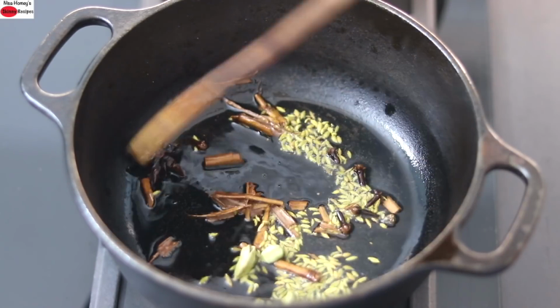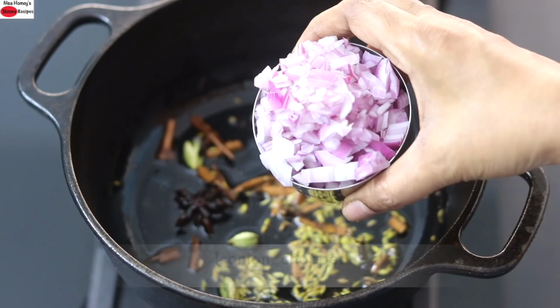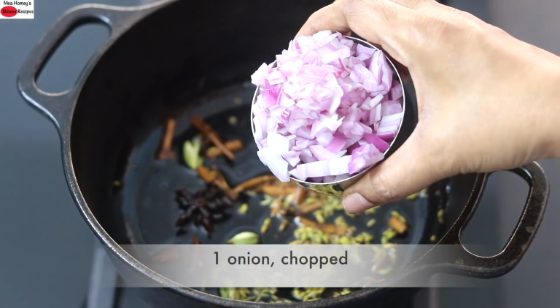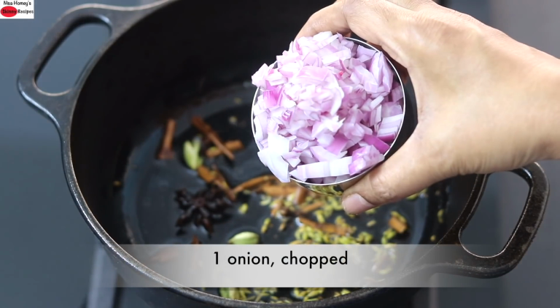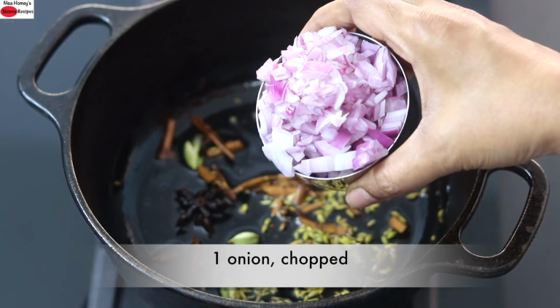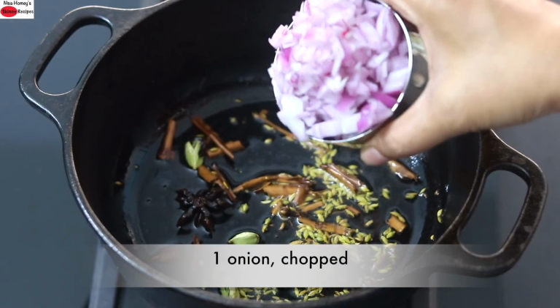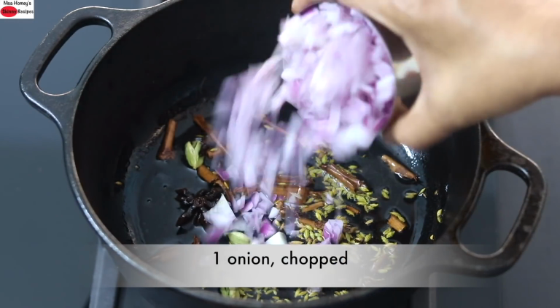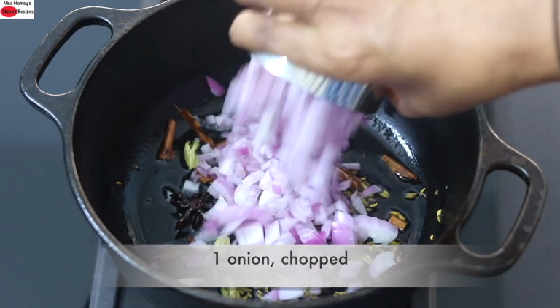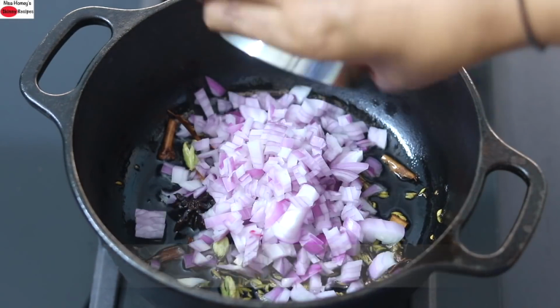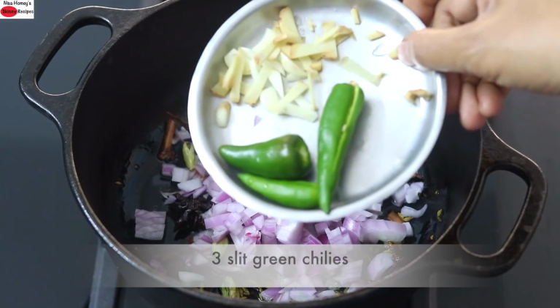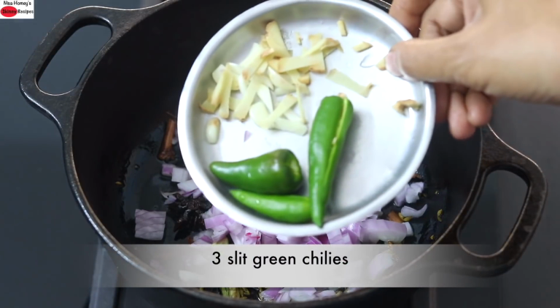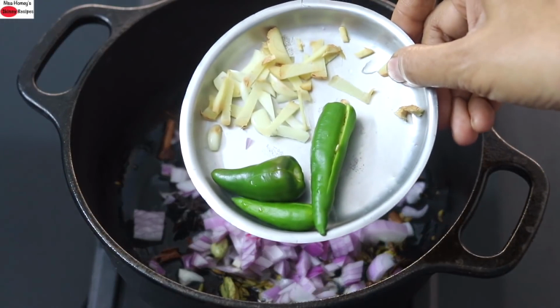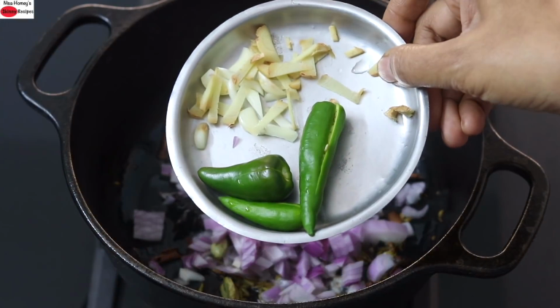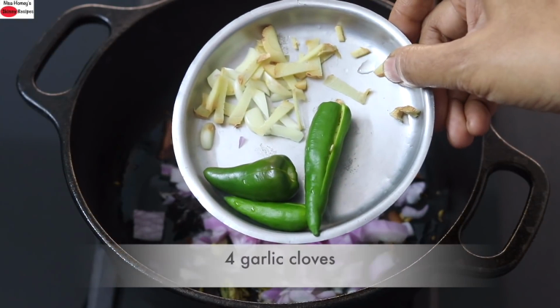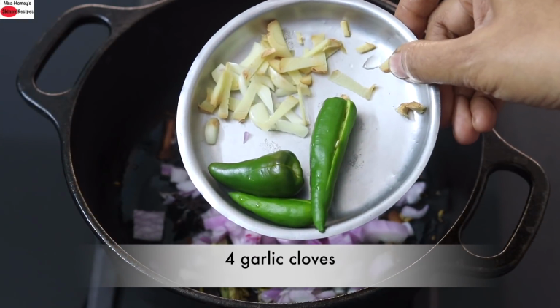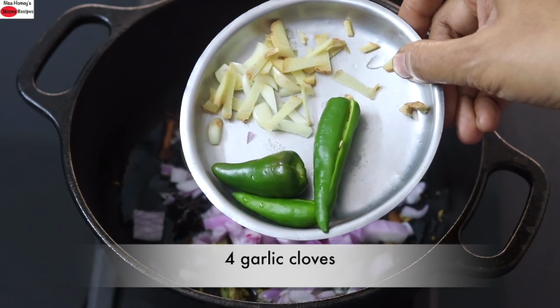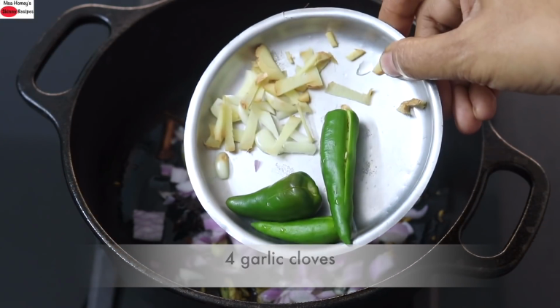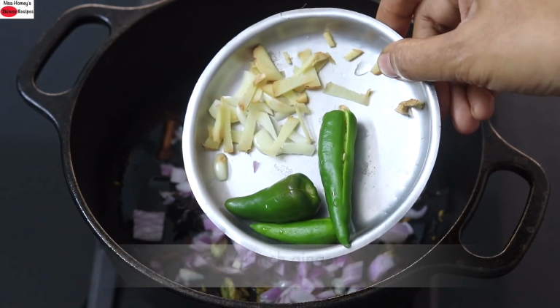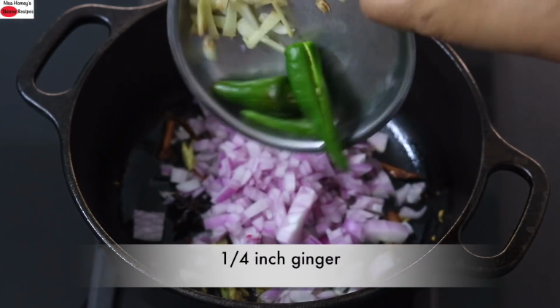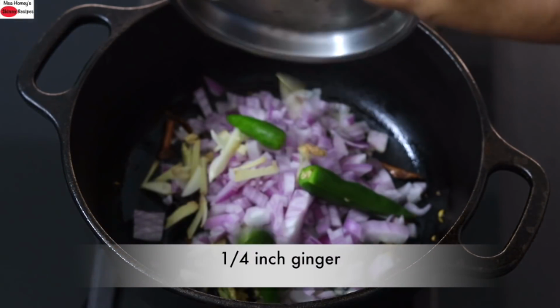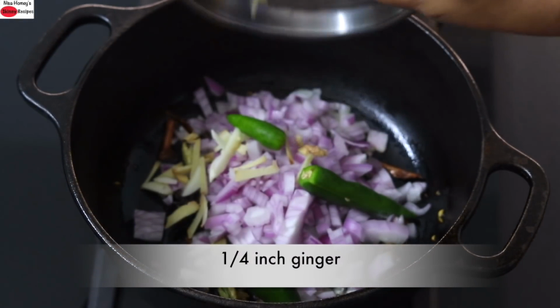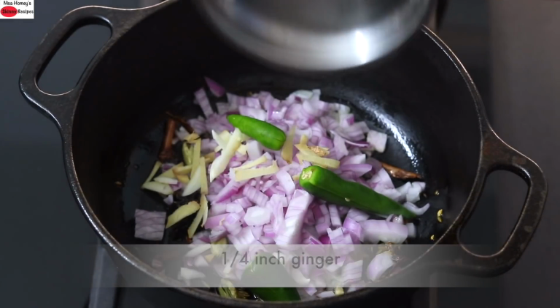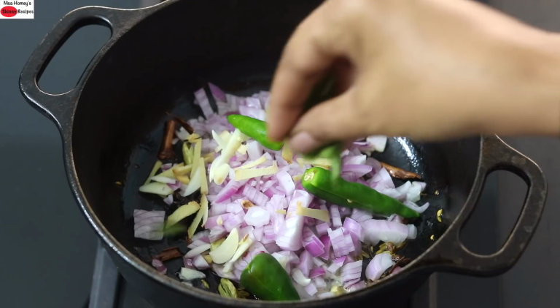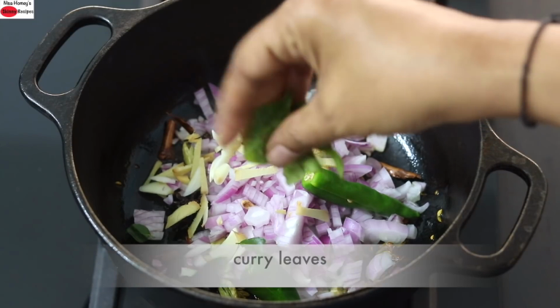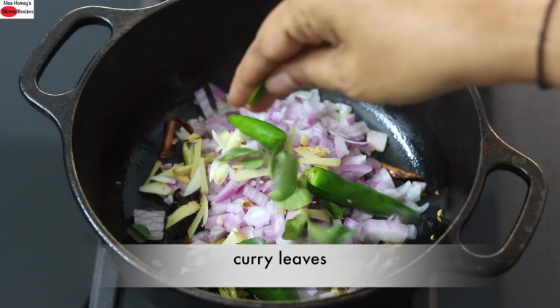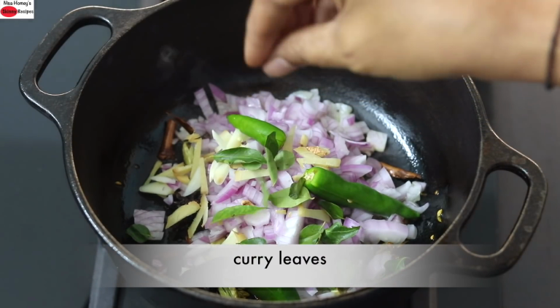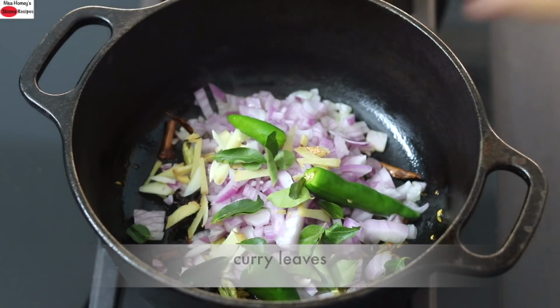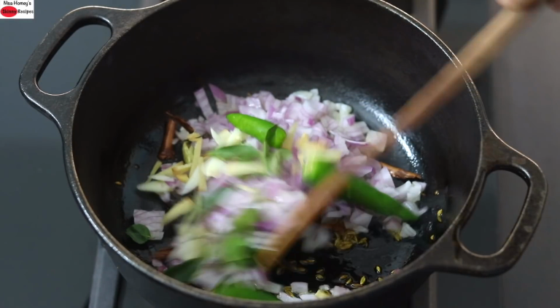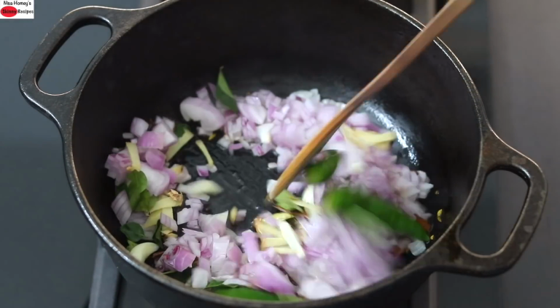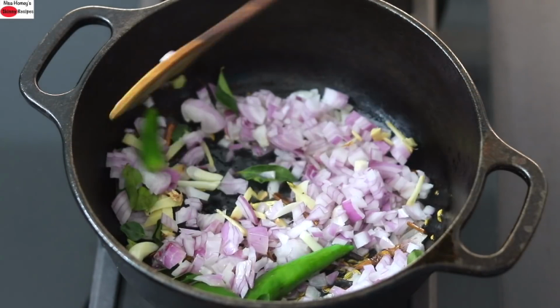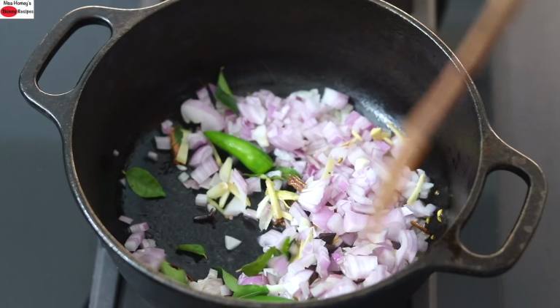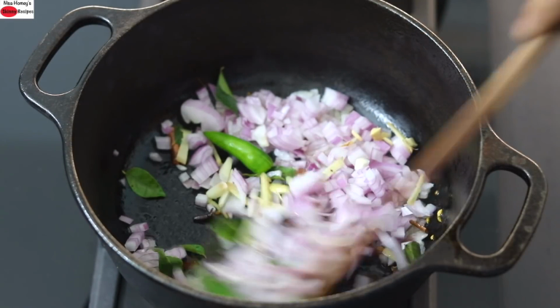Add in one medium sized onion finely chopped, three slit green chilies, four cloves of garlic, one fourth inch ginger finely chopped, one sprig of fresh curry leaves, and I'm giving this all a good mix.